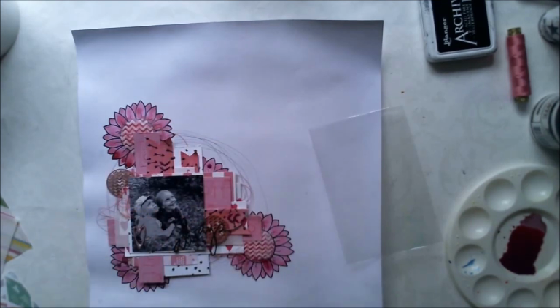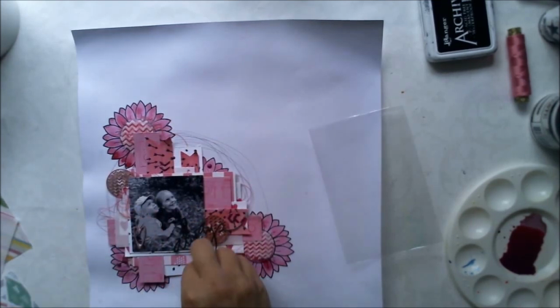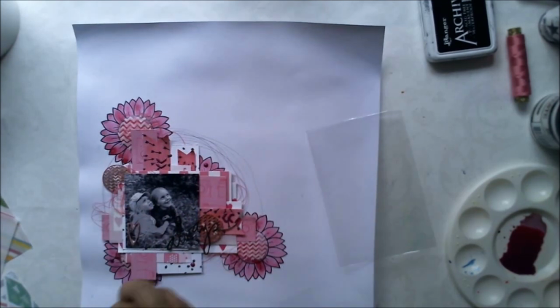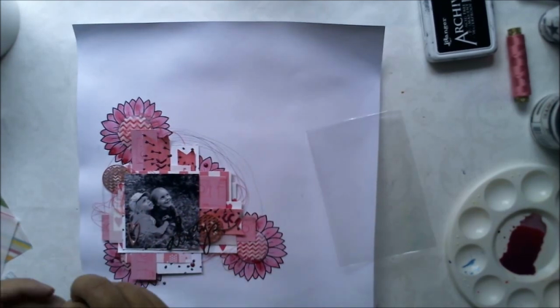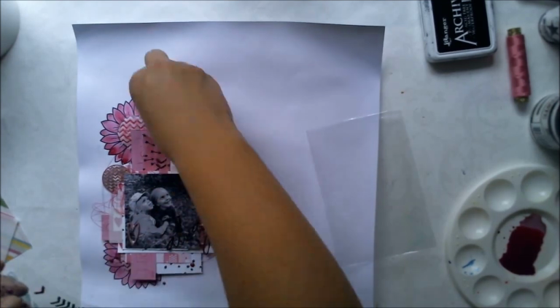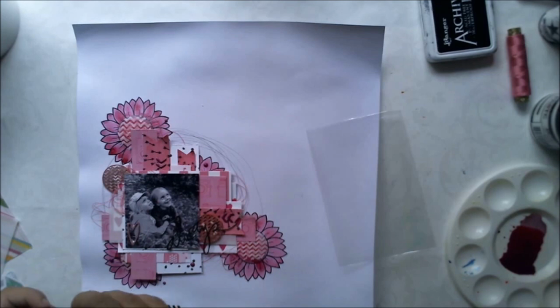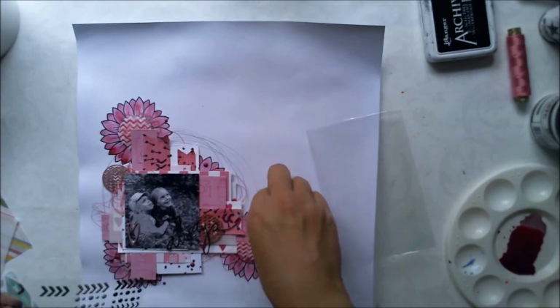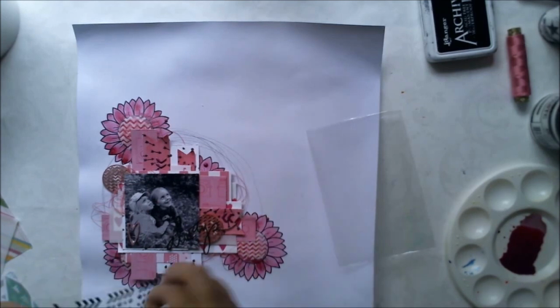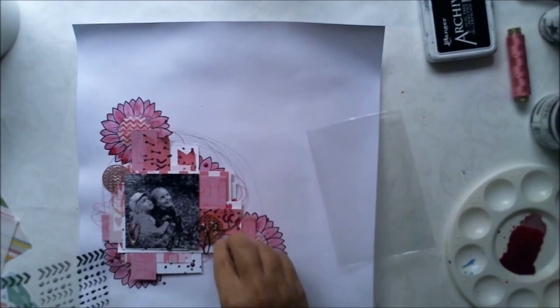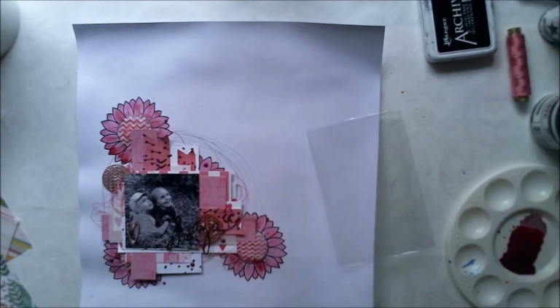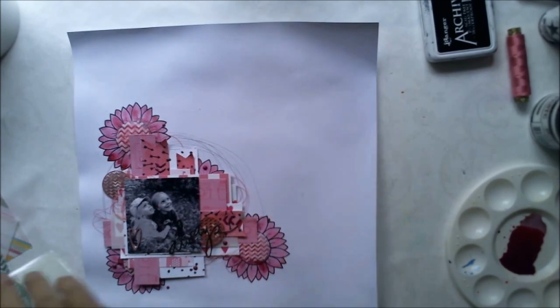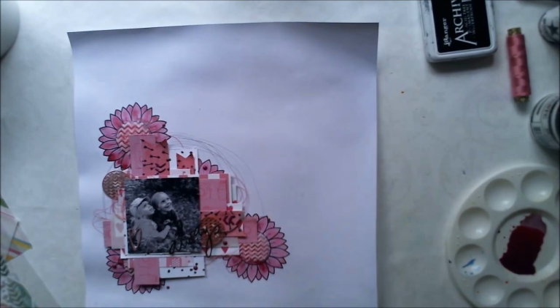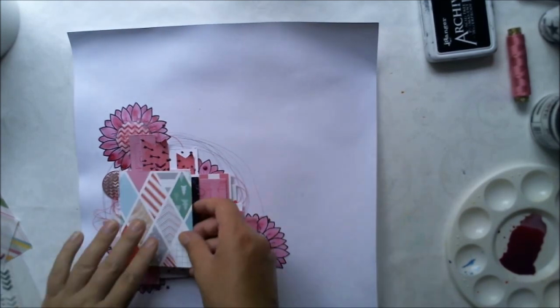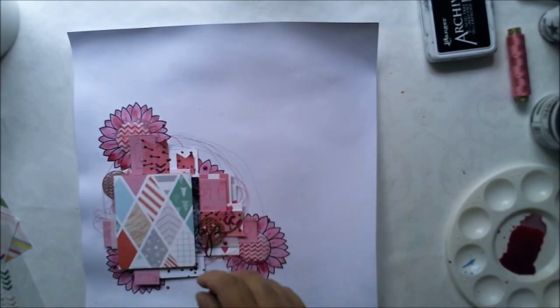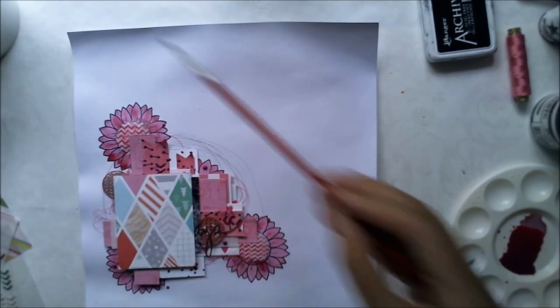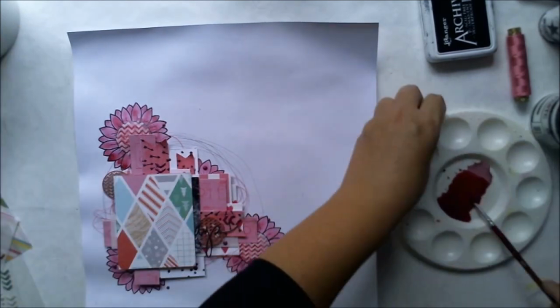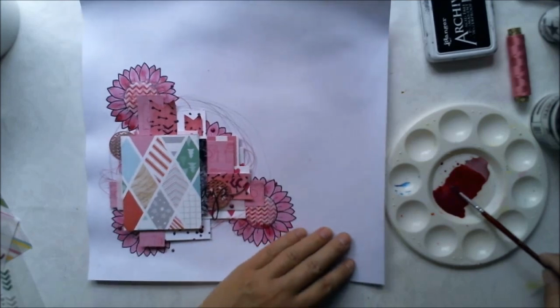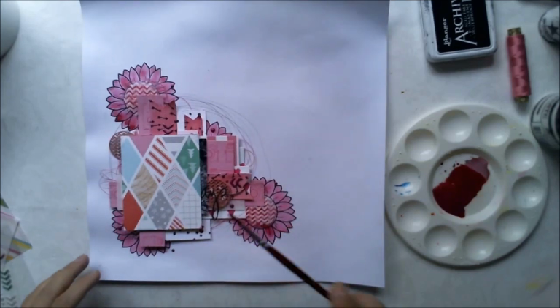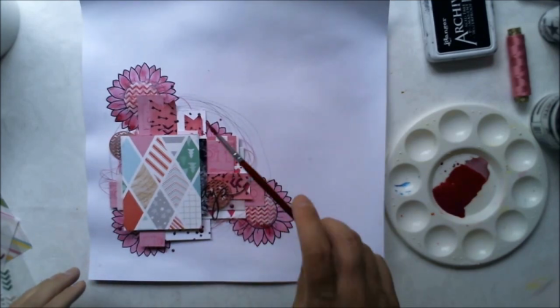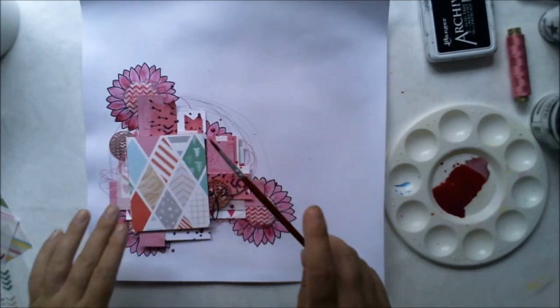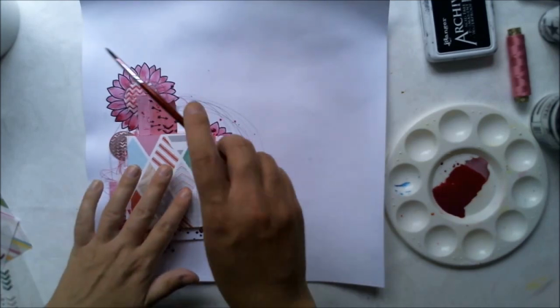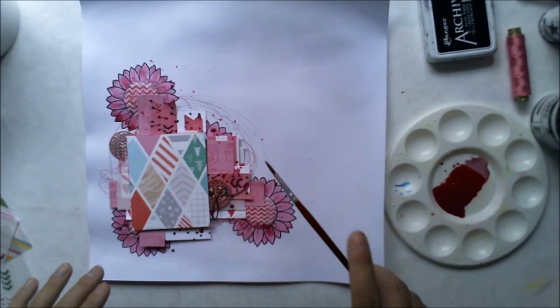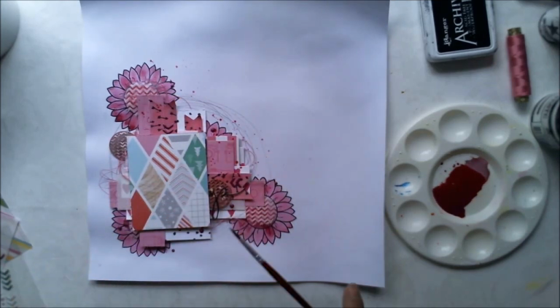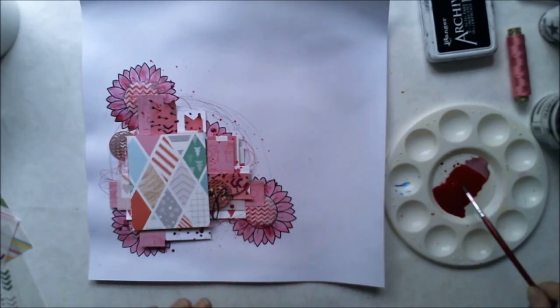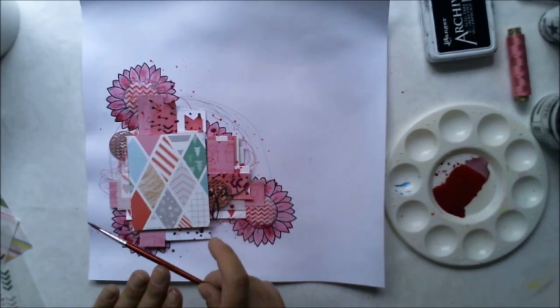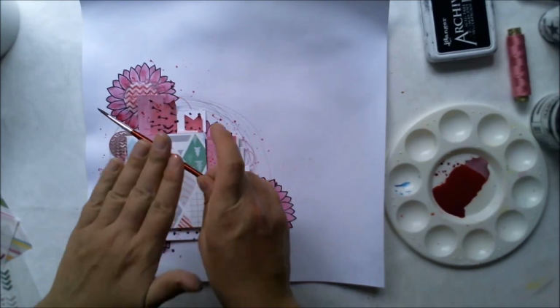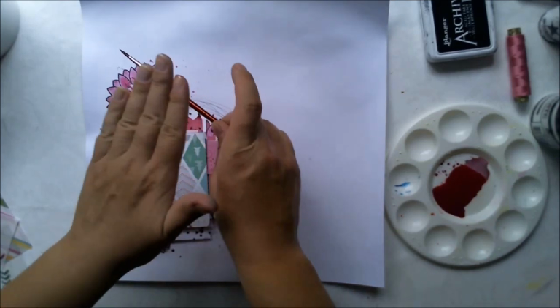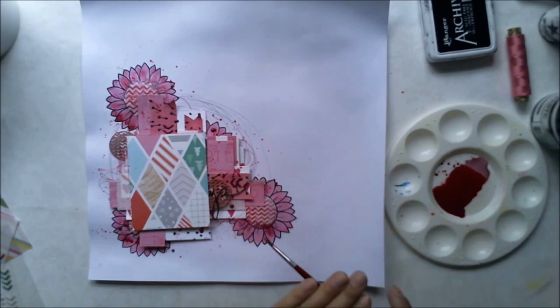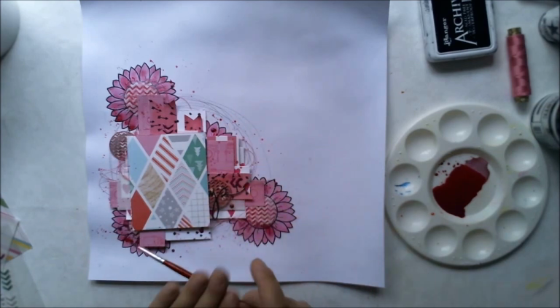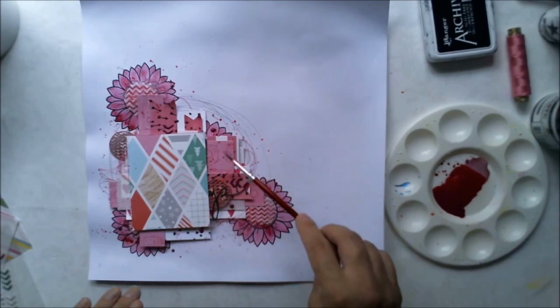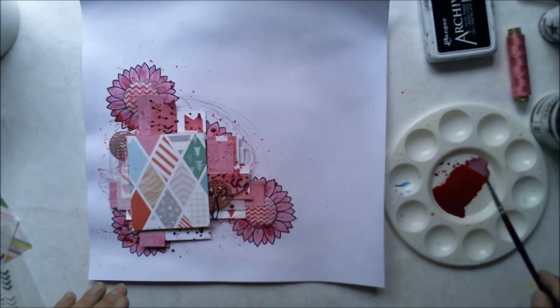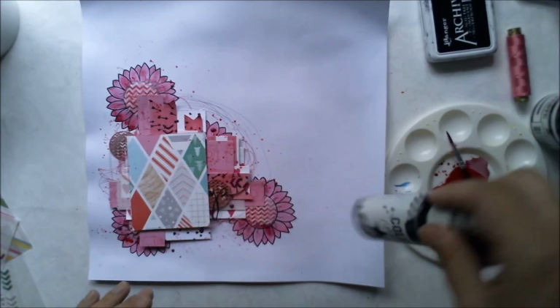My last thing to do is to use the same paint and water mixture I used before on the background, now with a brush and flick it here and there, just to make it more like me.